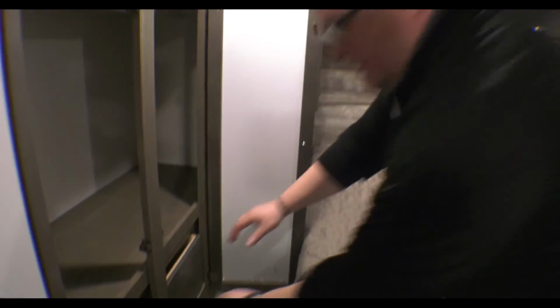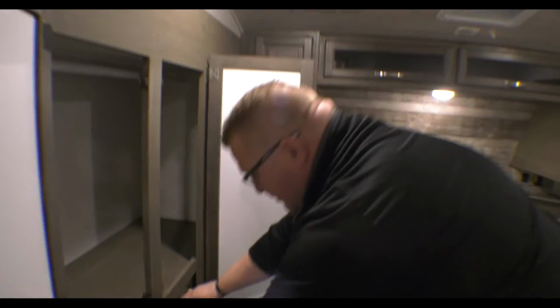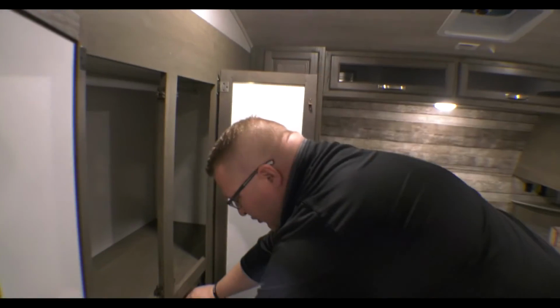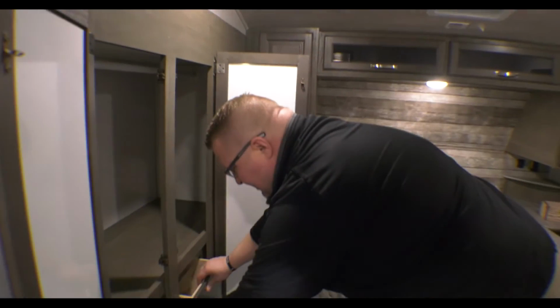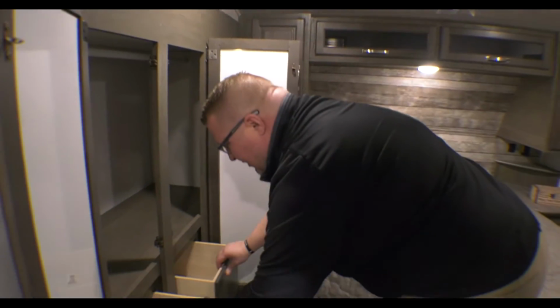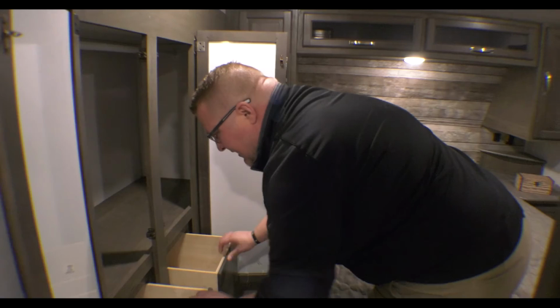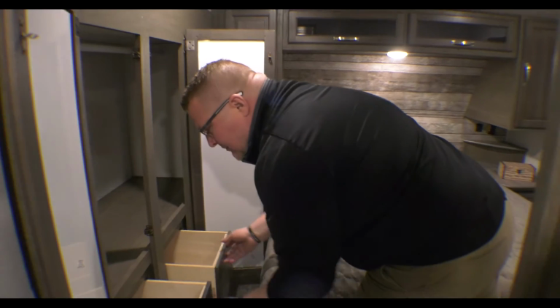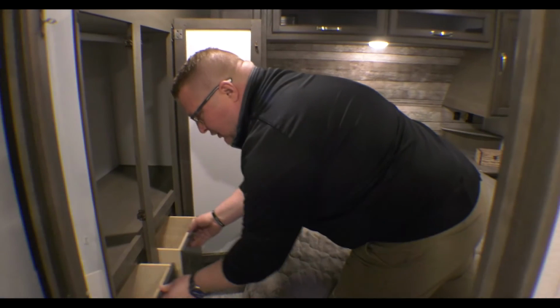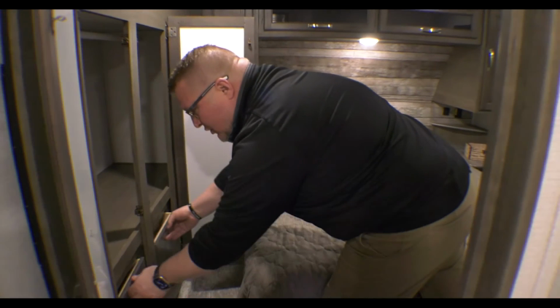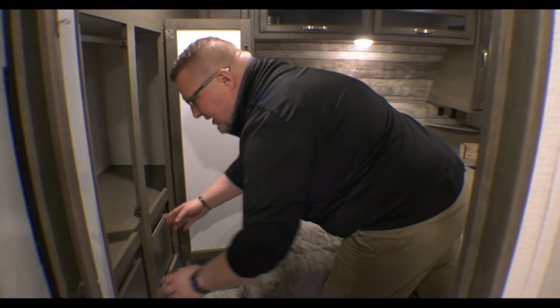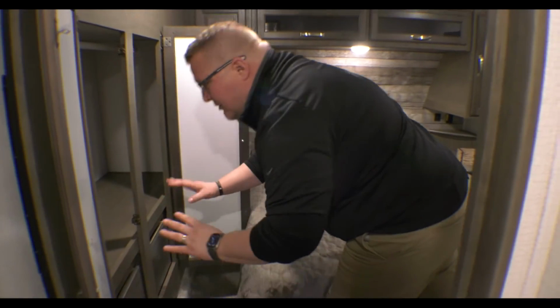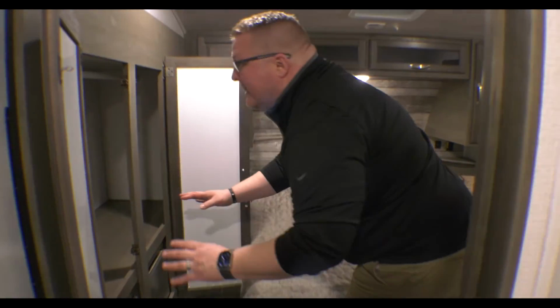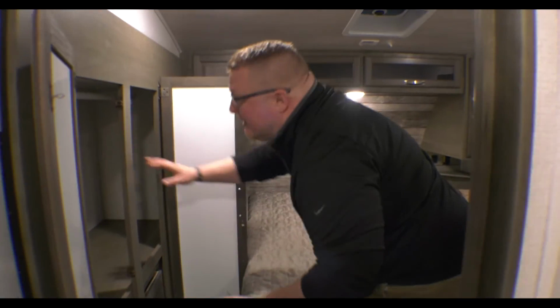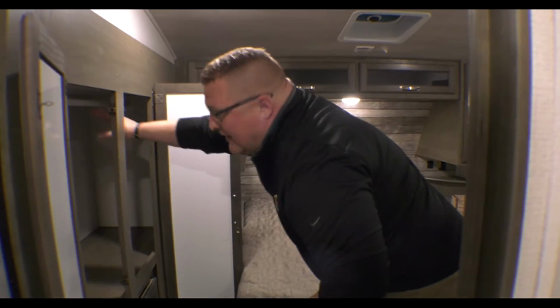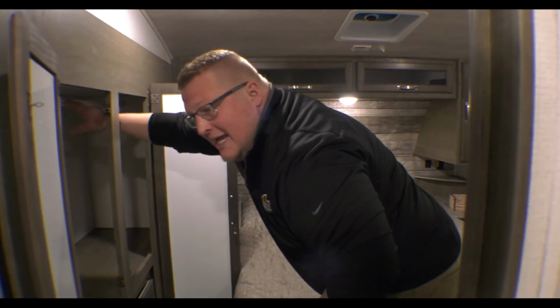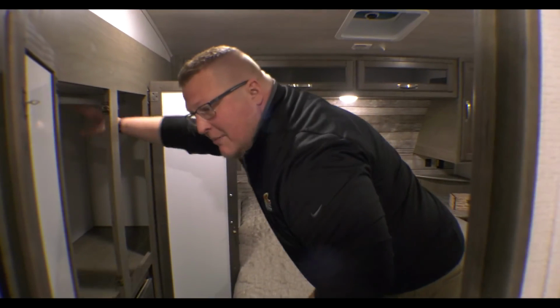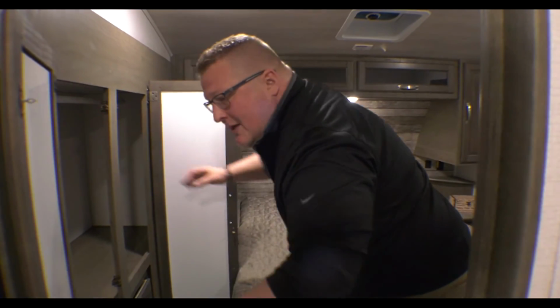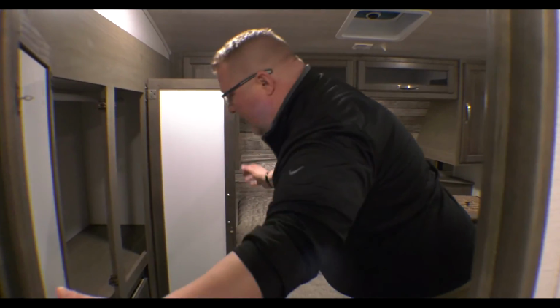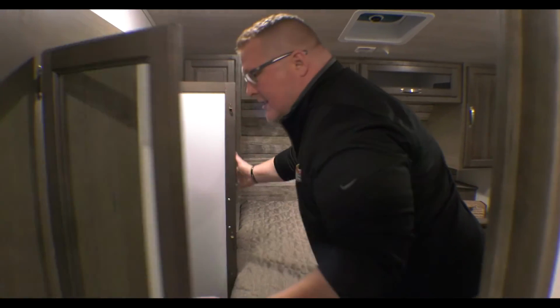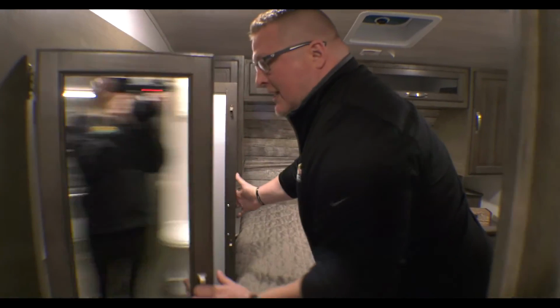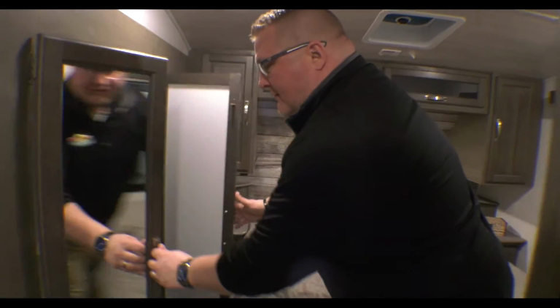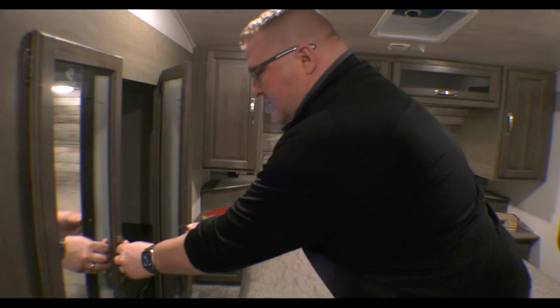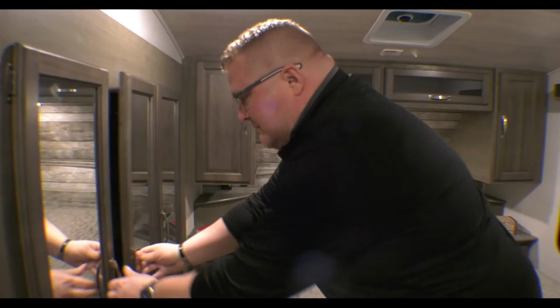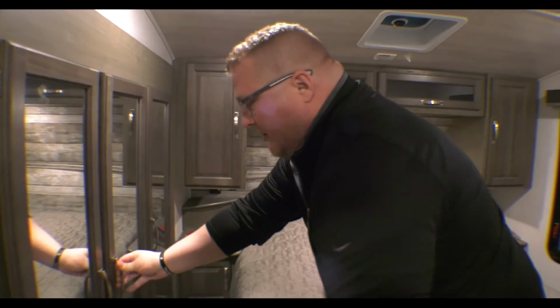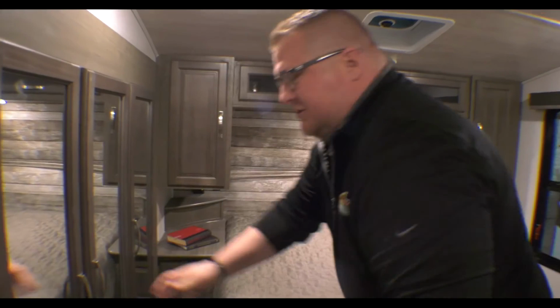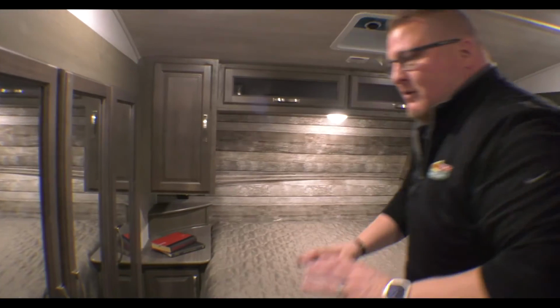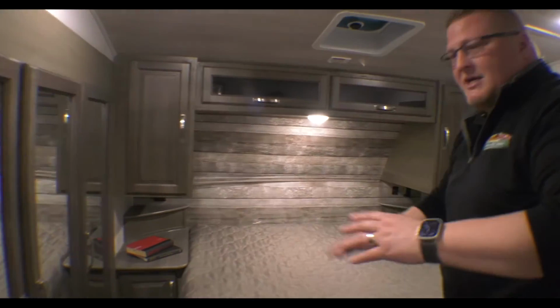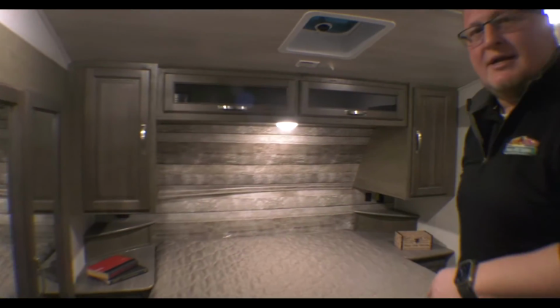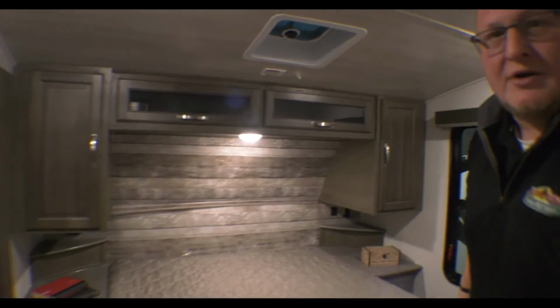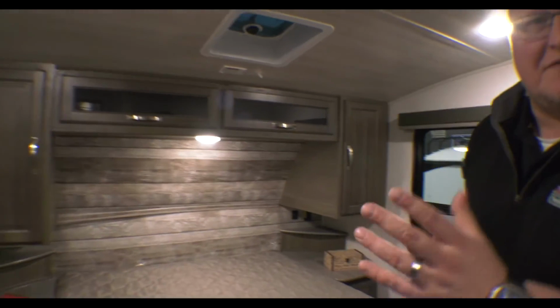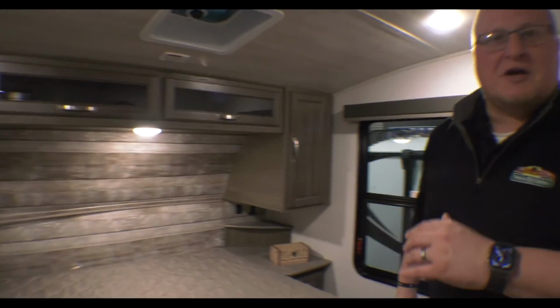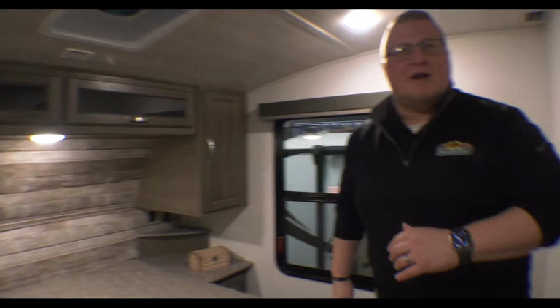In the wardrobe slide, you've got drawers to put your clothes, a hanging bar, and of course mirrors — so if you want to stand in here and see if you're looking pretty.